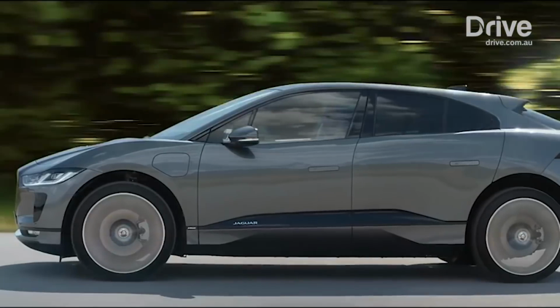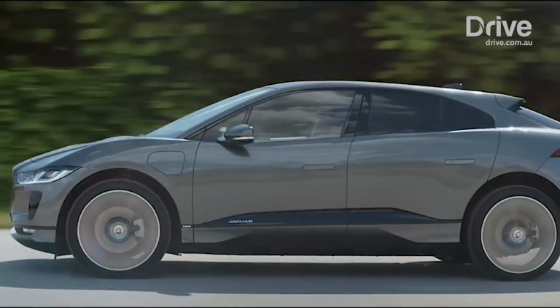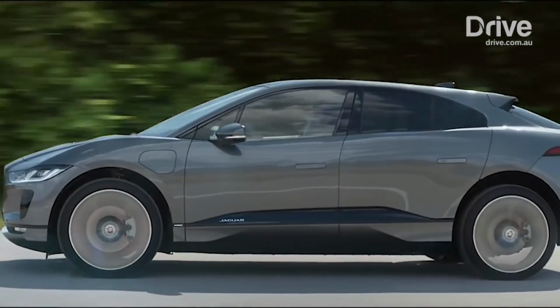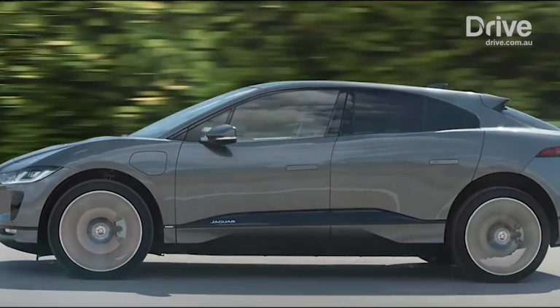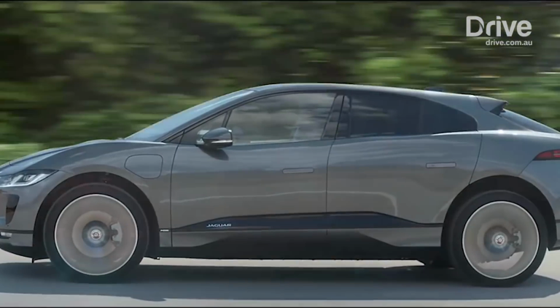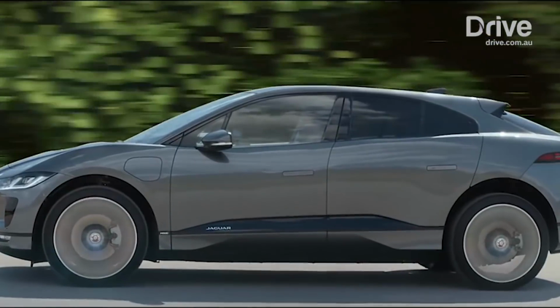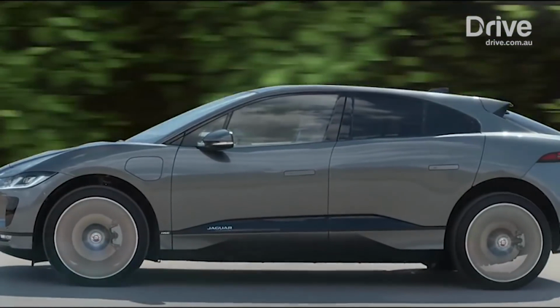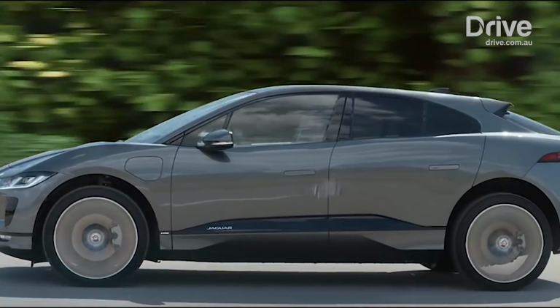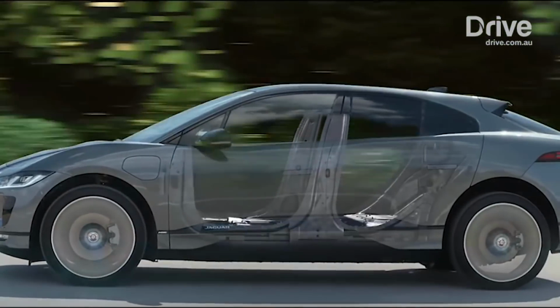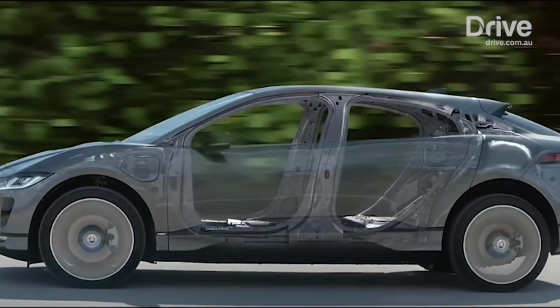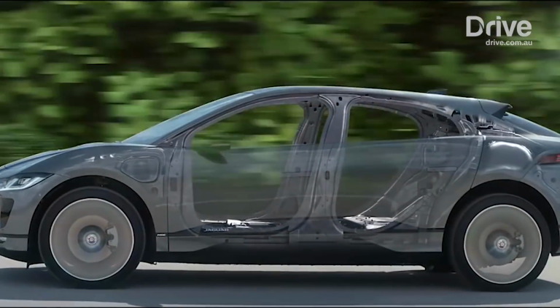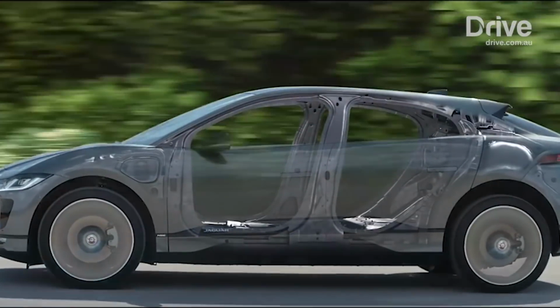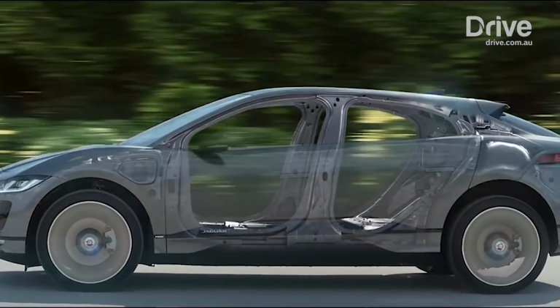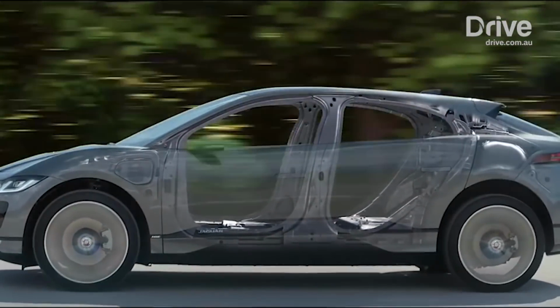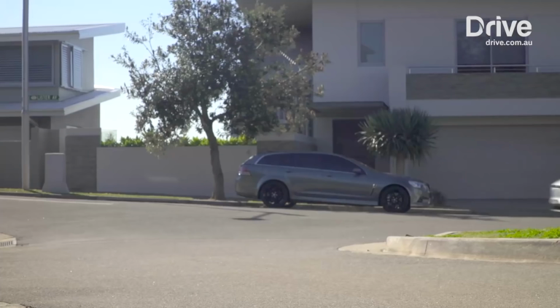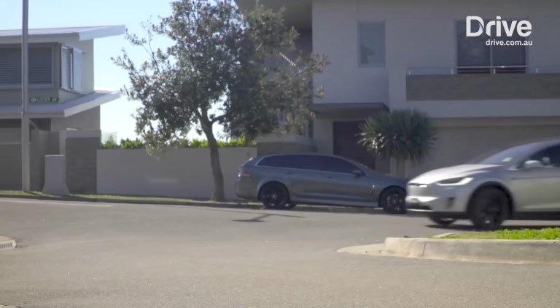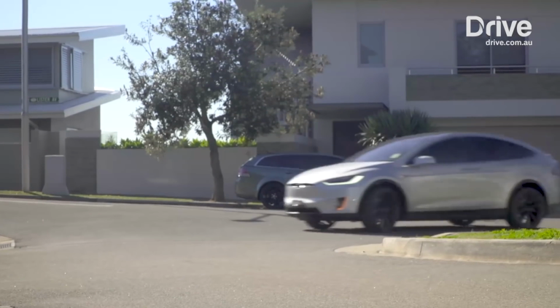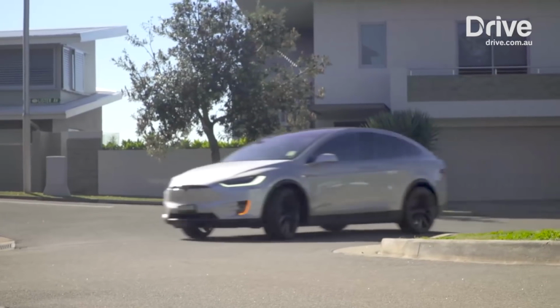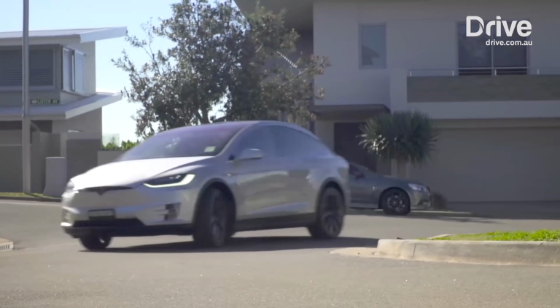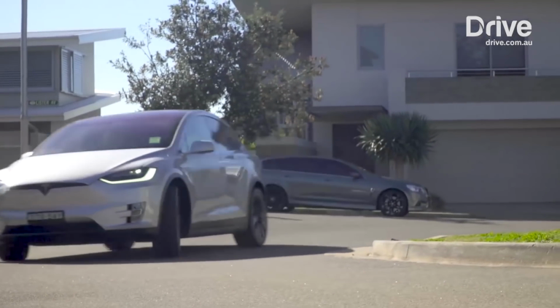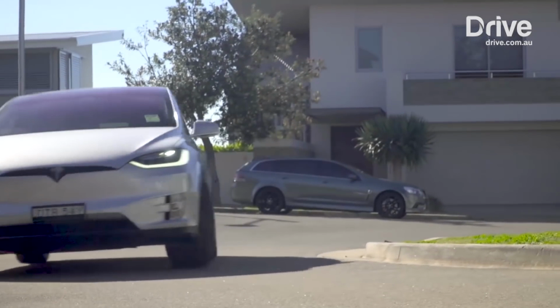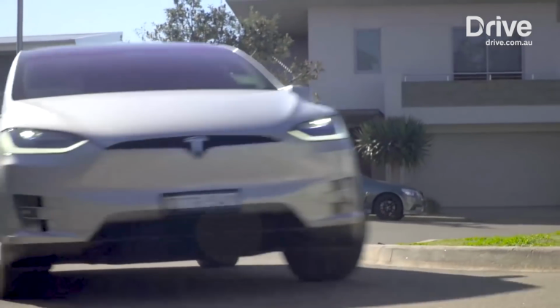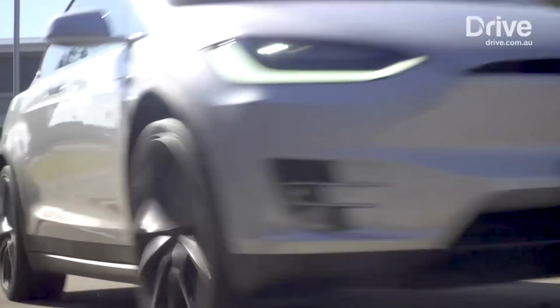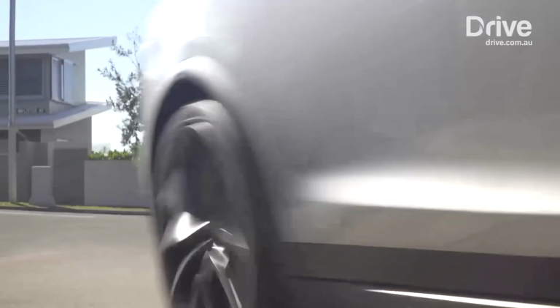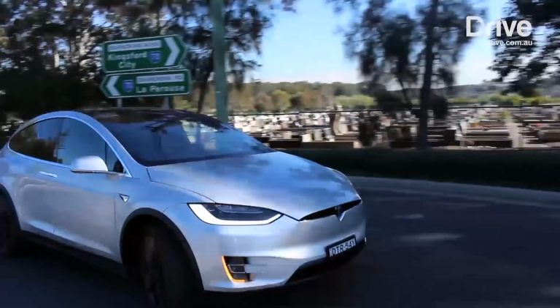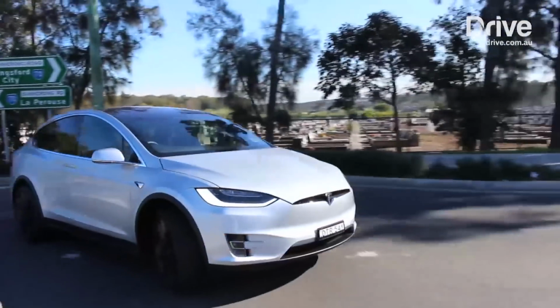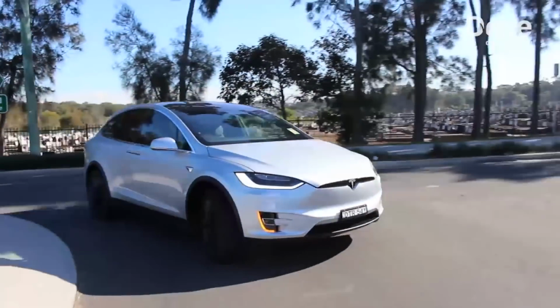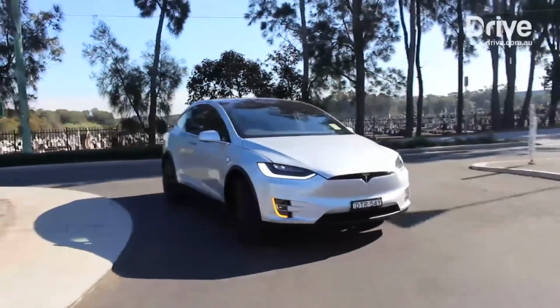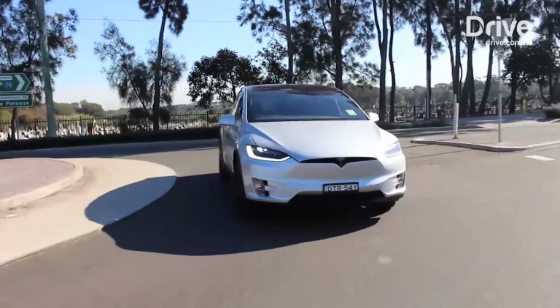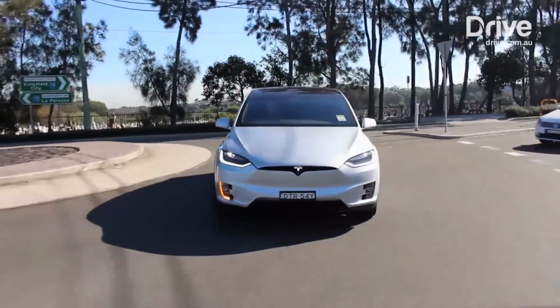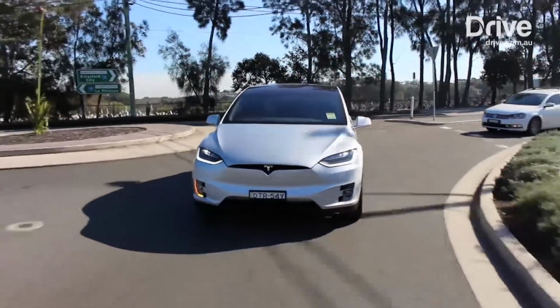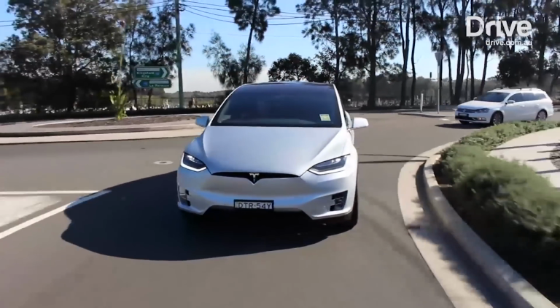This is why, until forecast energy density improvements materialize, manufacturers can either choose a large or expensive battery to move things along and then charge buyers for the privilege — which is what Tesla does — or they can limit the cost, but also the usable range, or add a petrol range extender option.